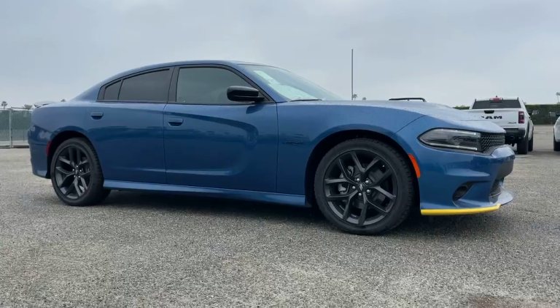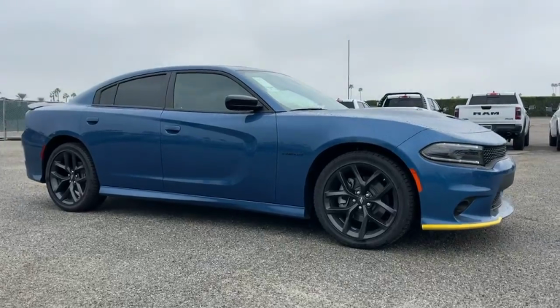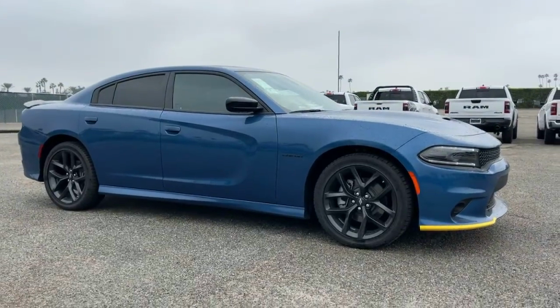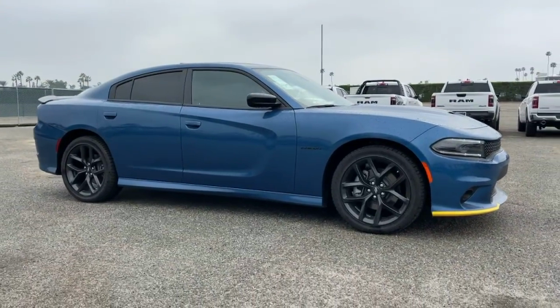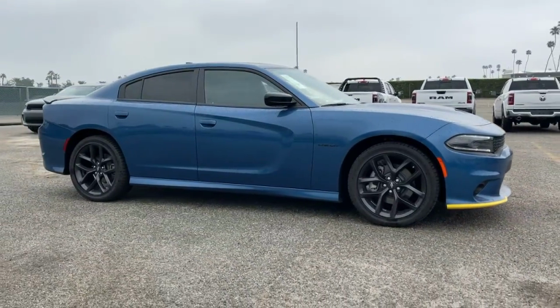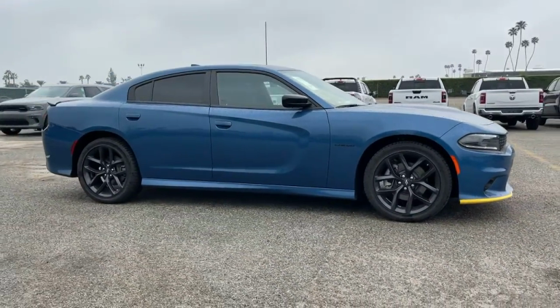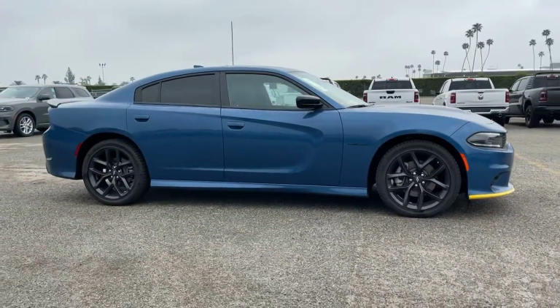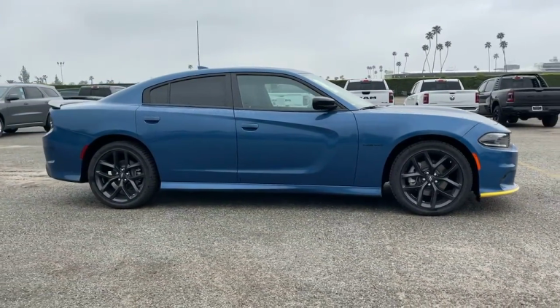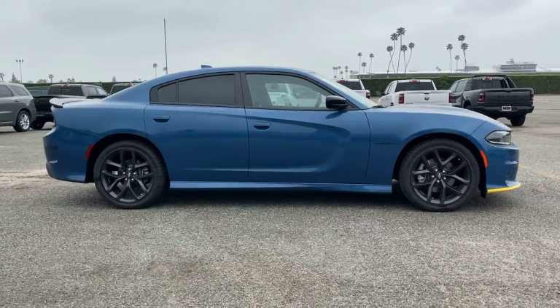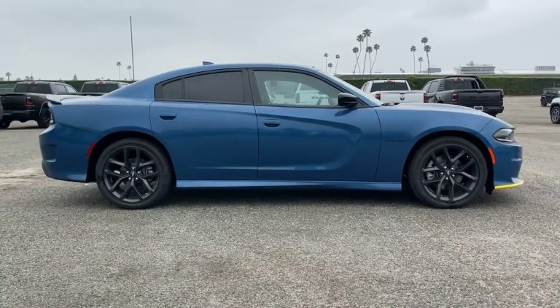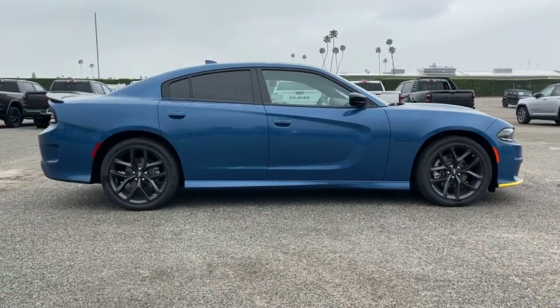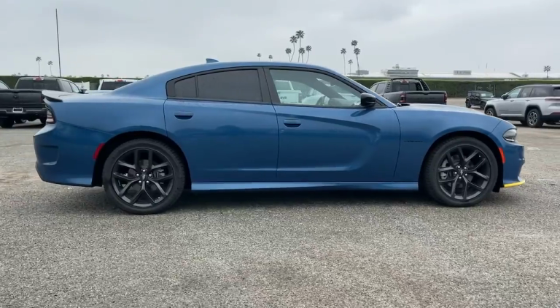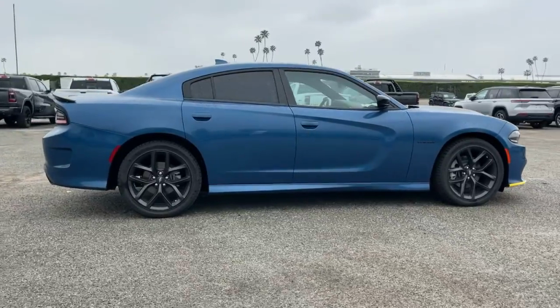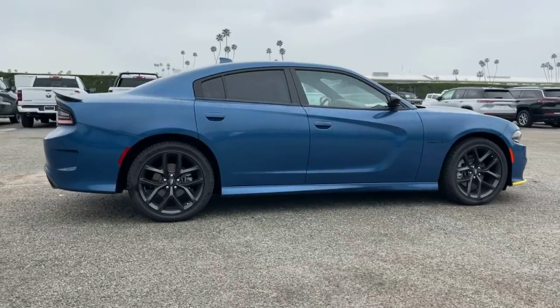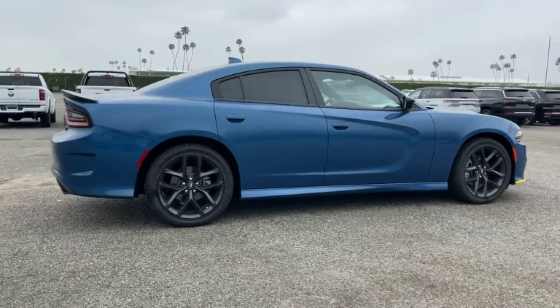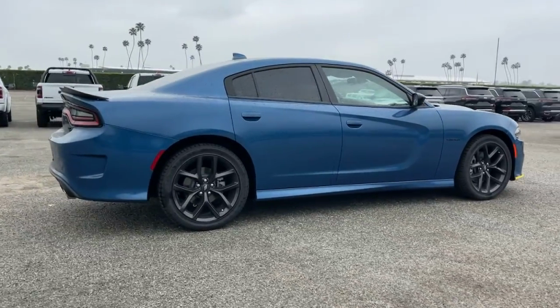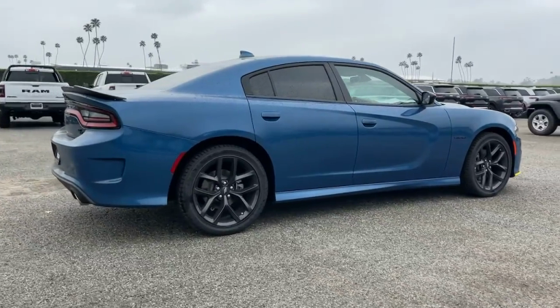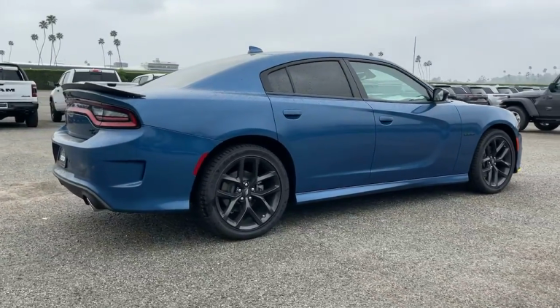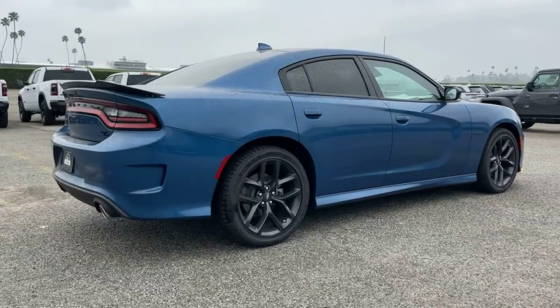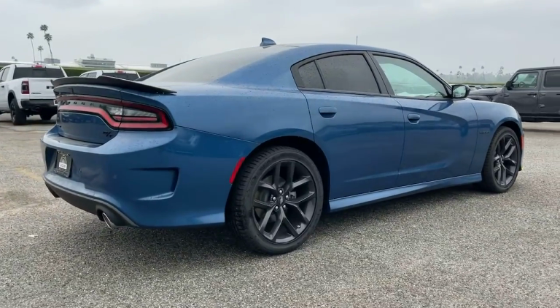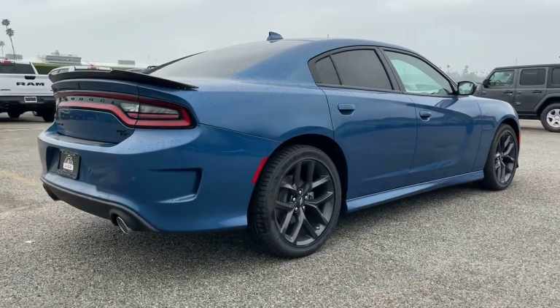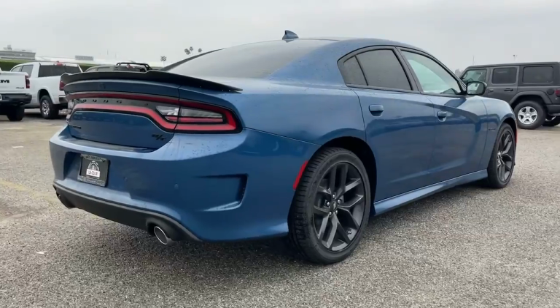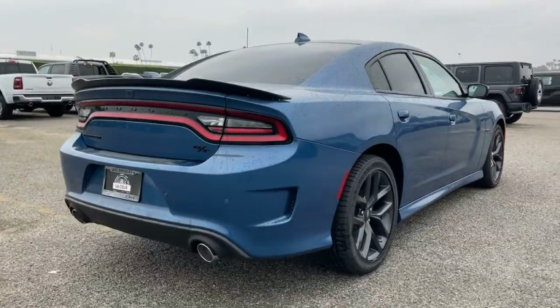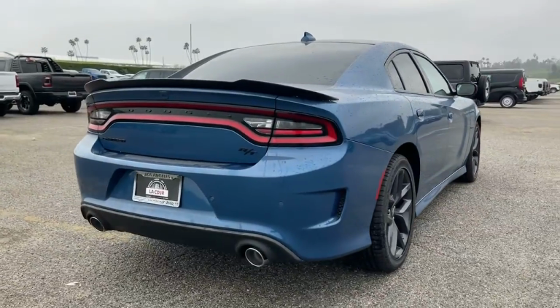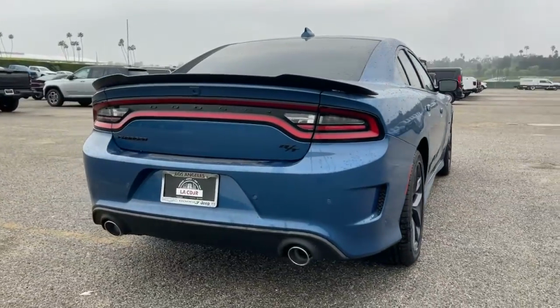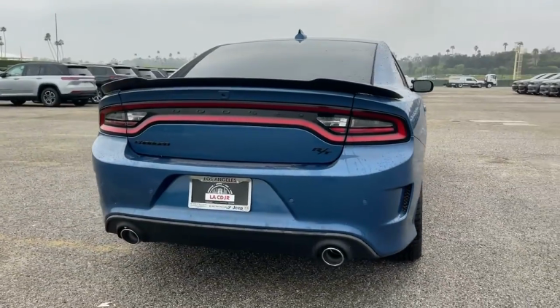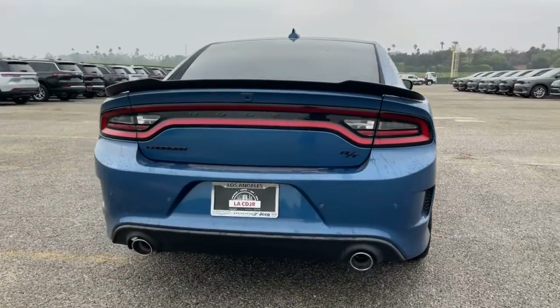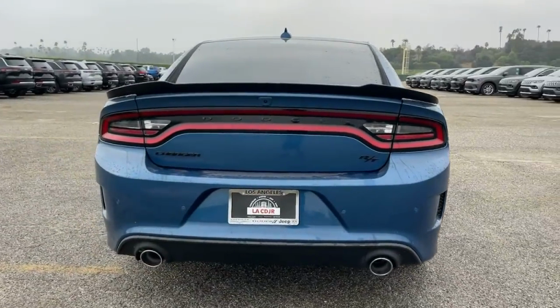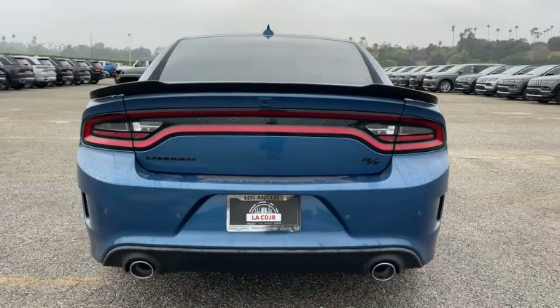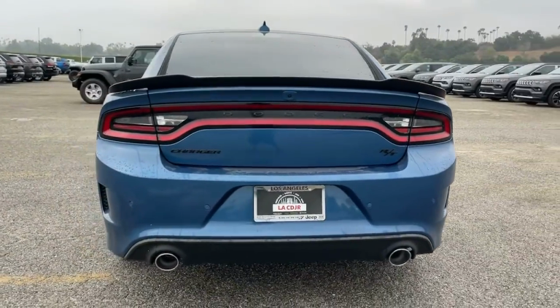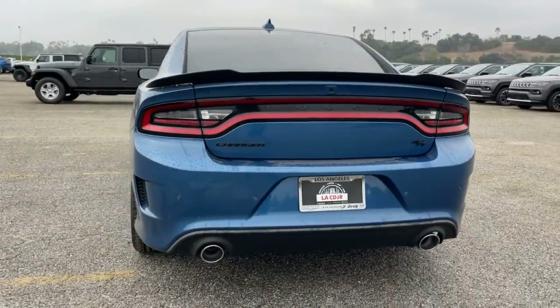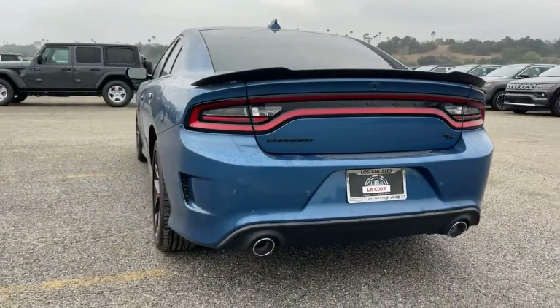You're gonna love the 2022 Dodge Charger. The Charger delivers all the power and excitement you want in a muscle car, and the safety features and convenience you need for the daily drive. The following are some of this vehicle's highlighted options.